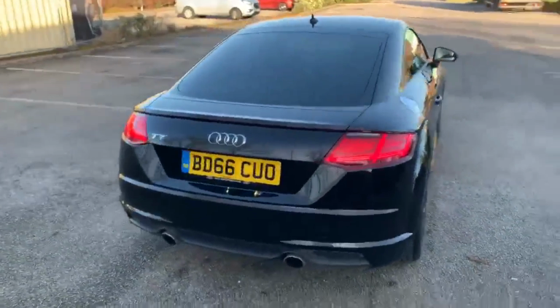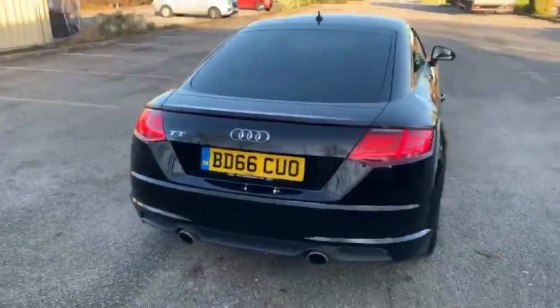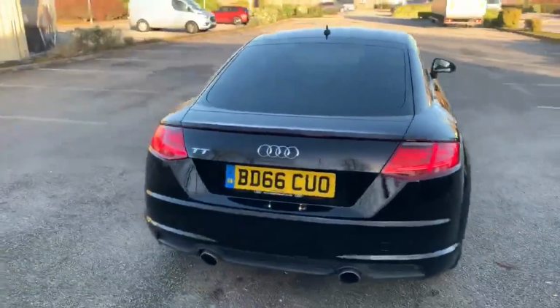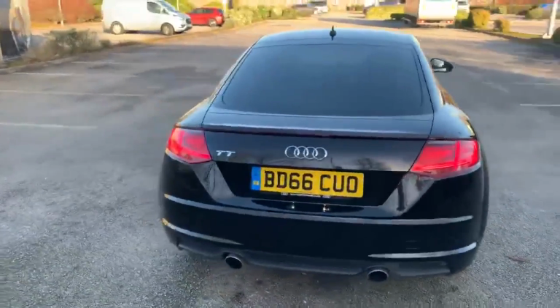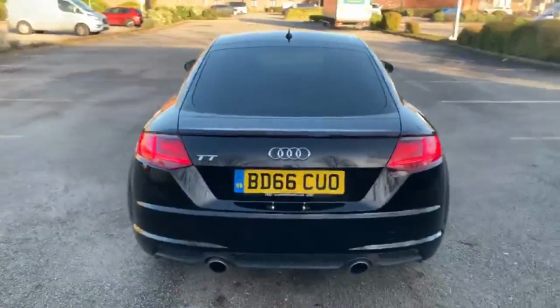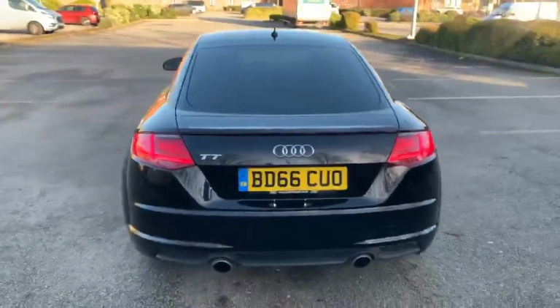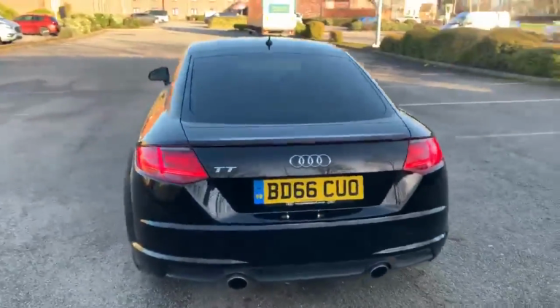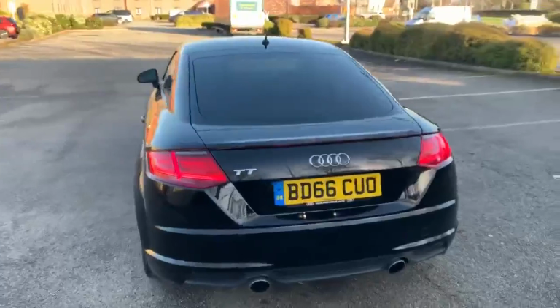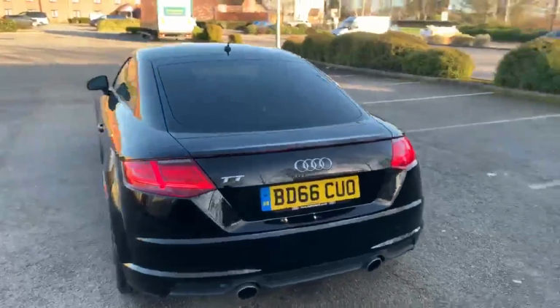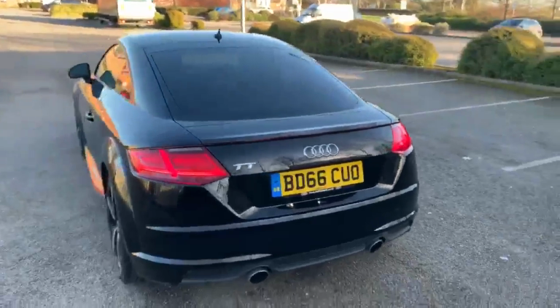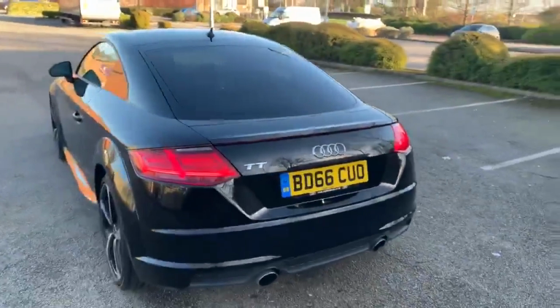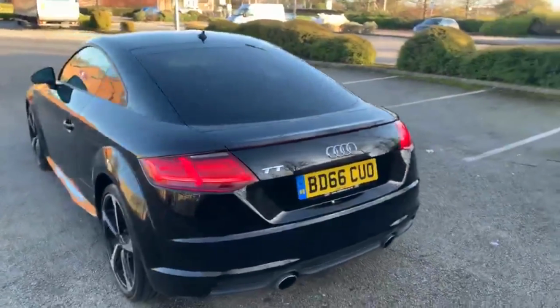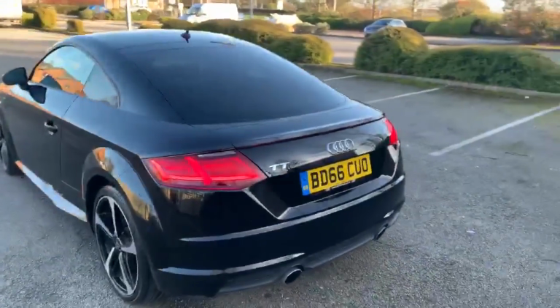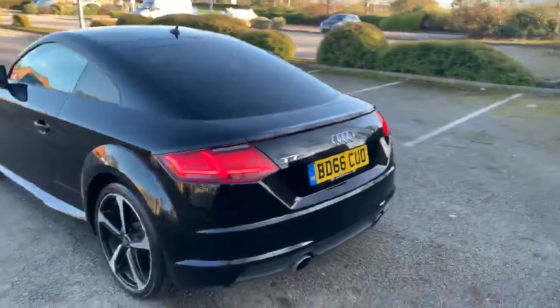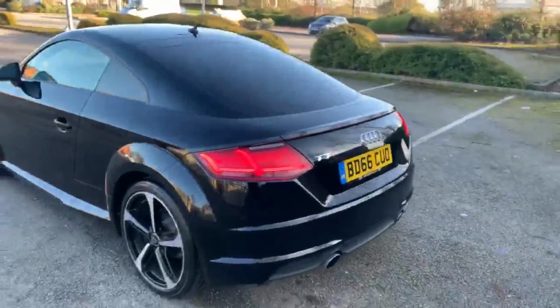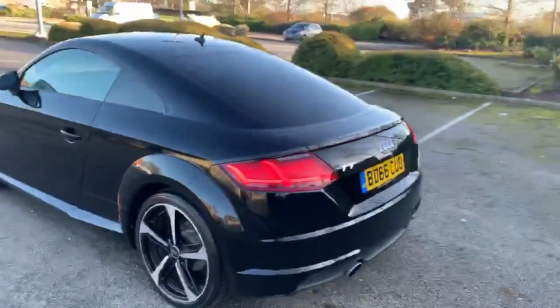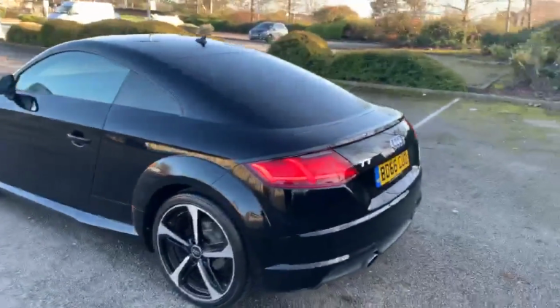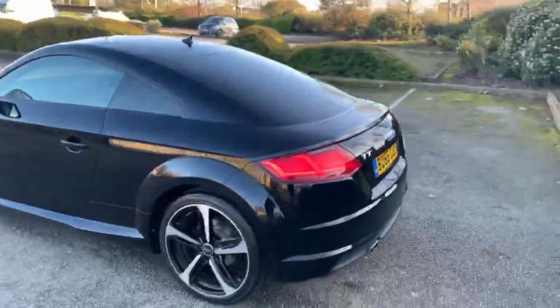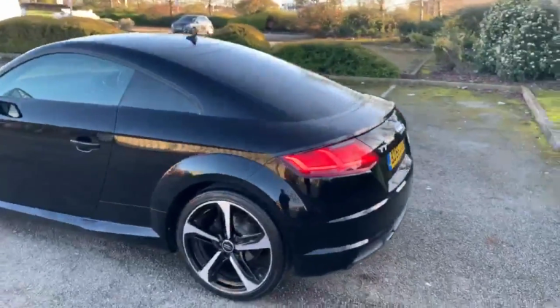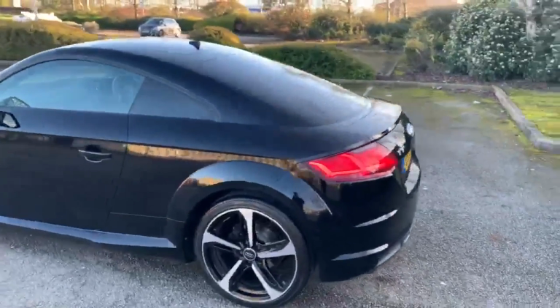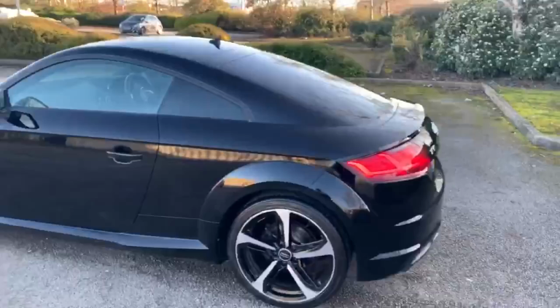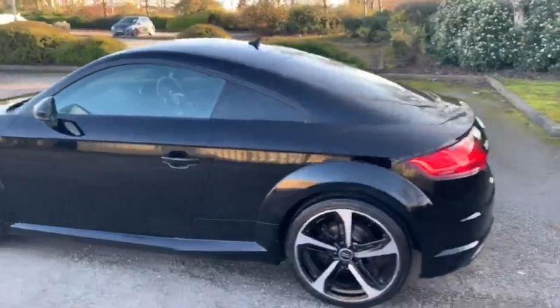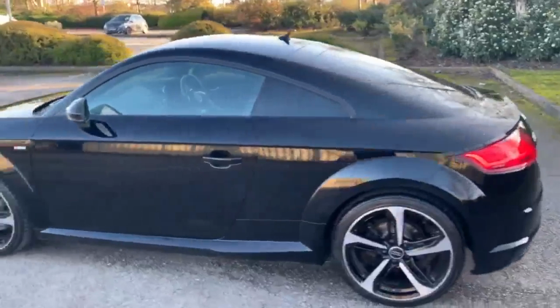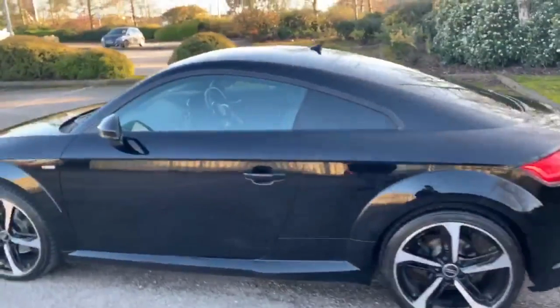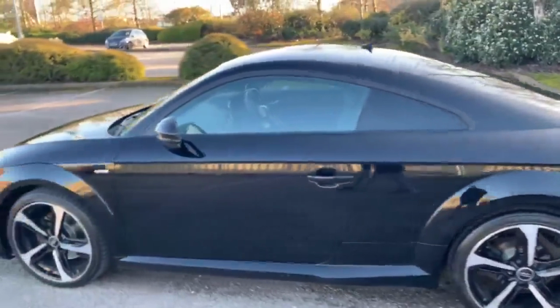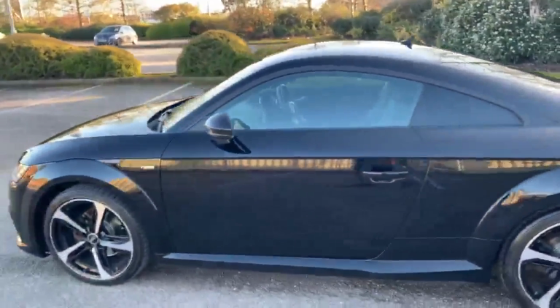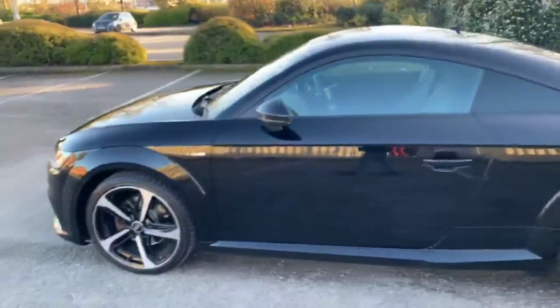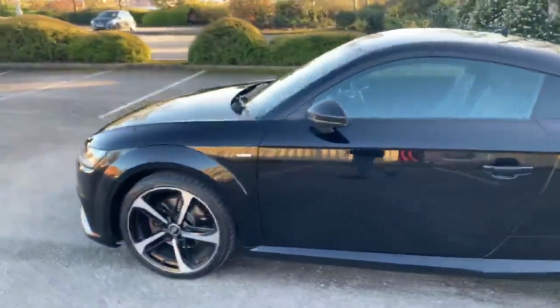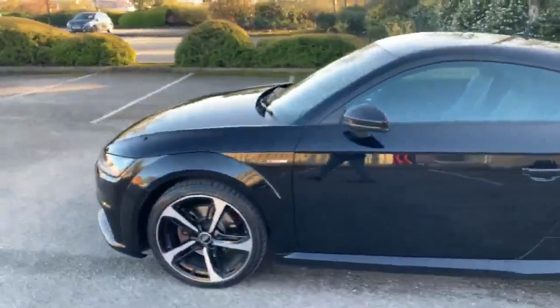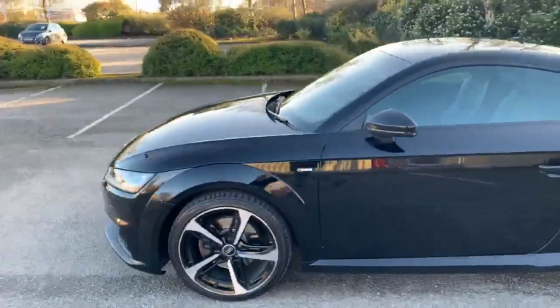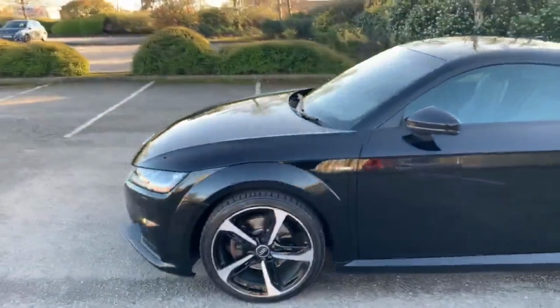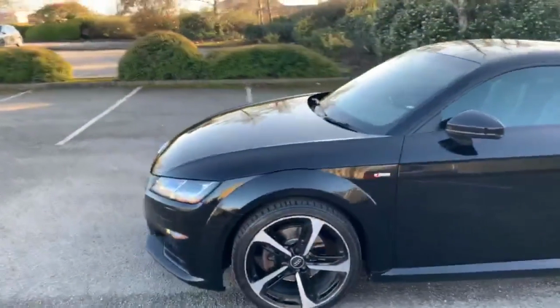Going towards the back, you can see we have the TT badge in there as well. All of our Audi approved vehicles do come with a 12 month warranty and 12 month roadside assist.